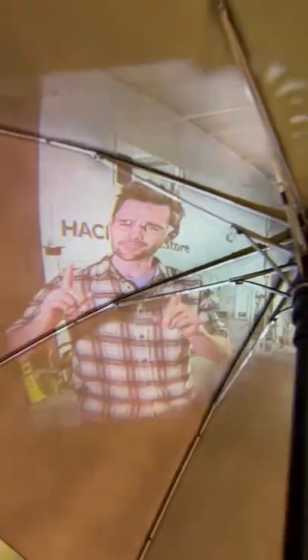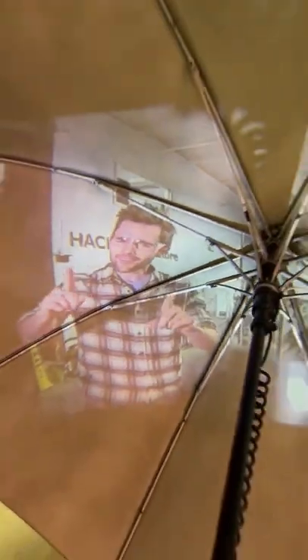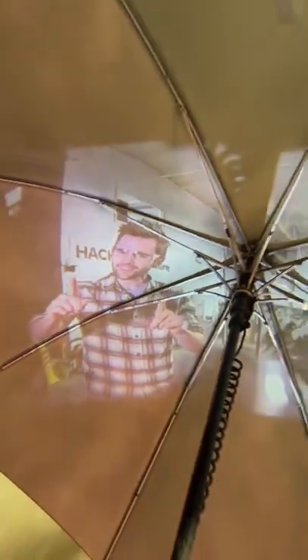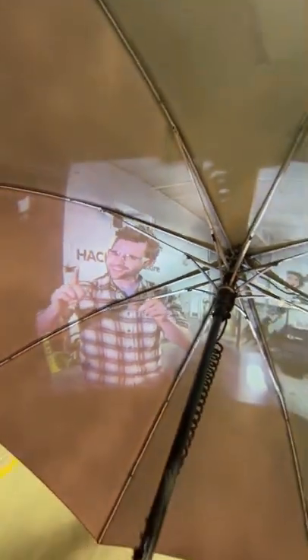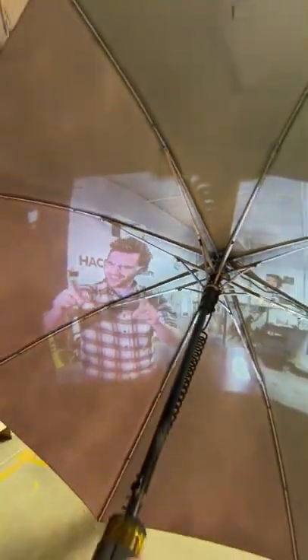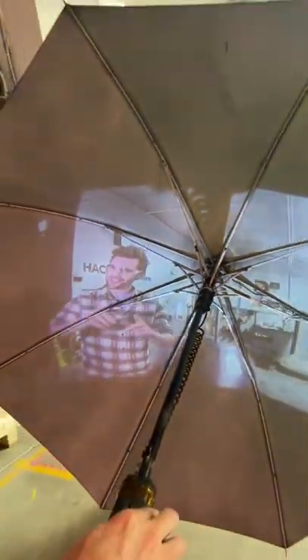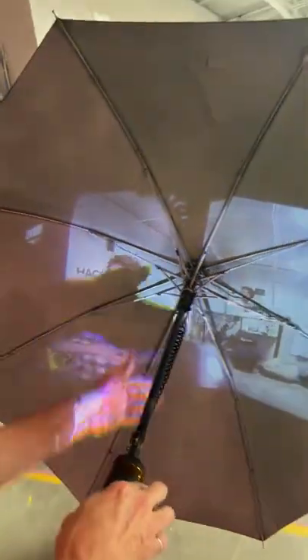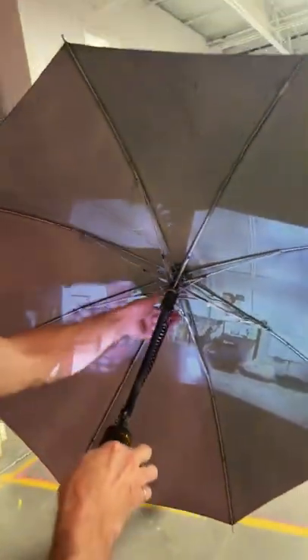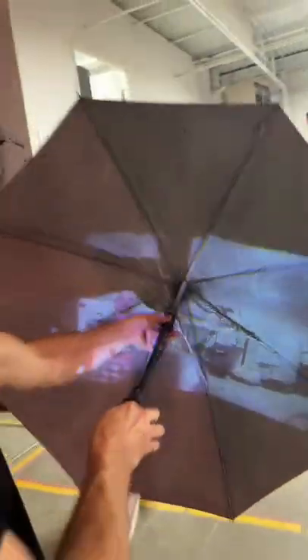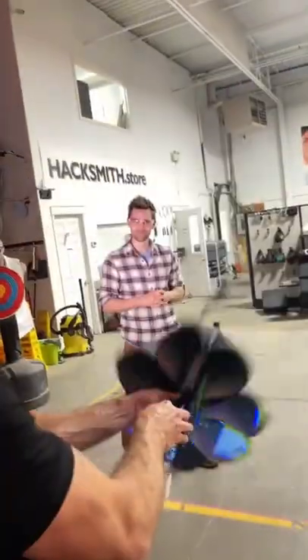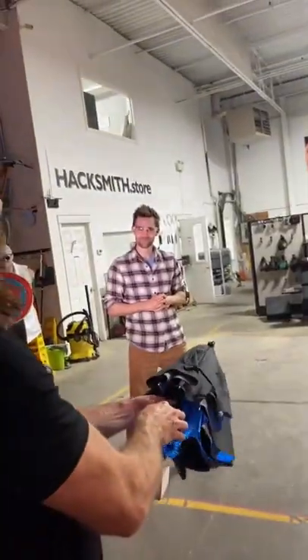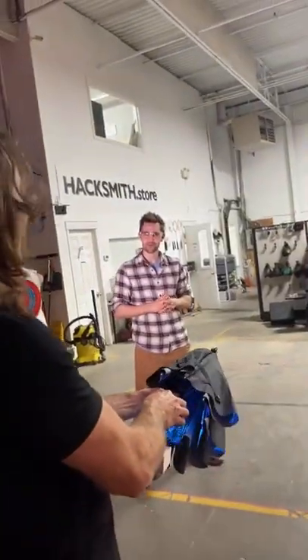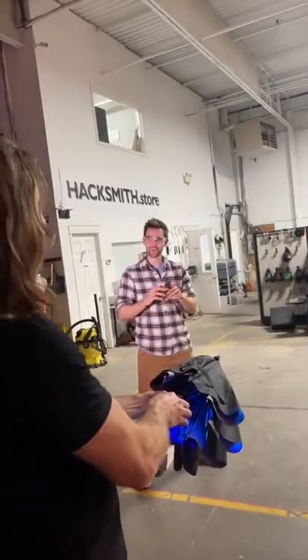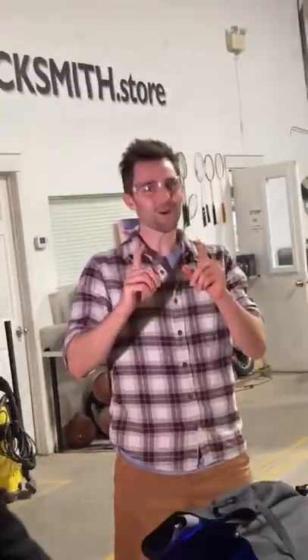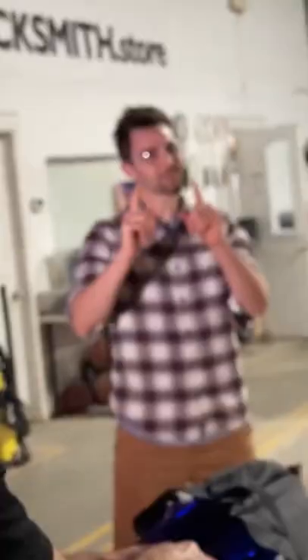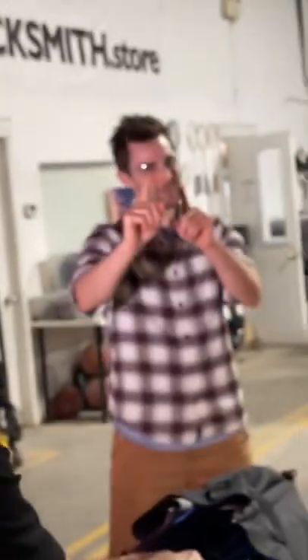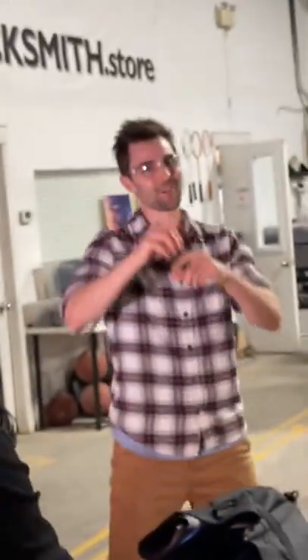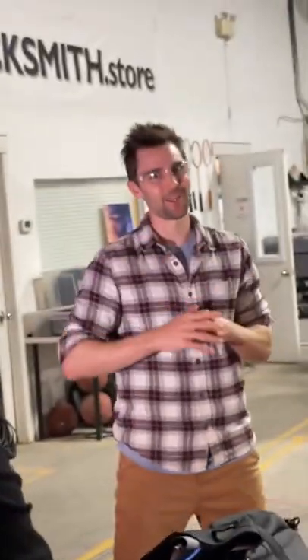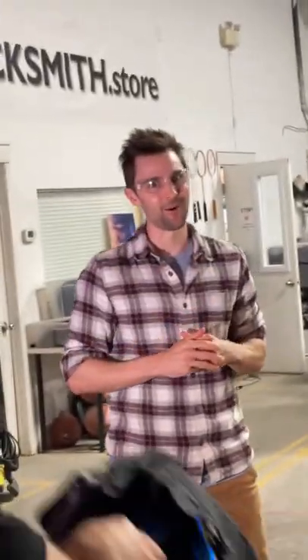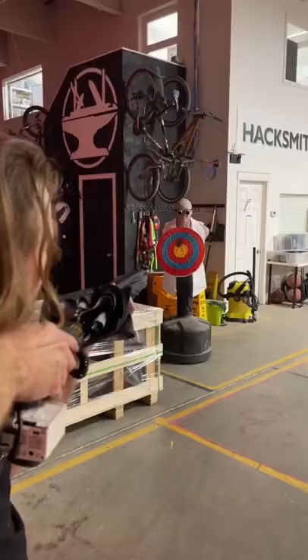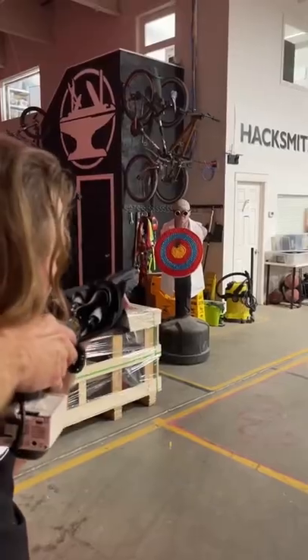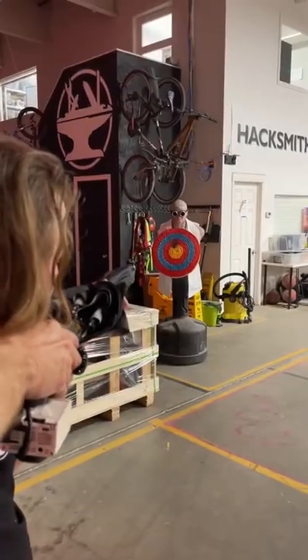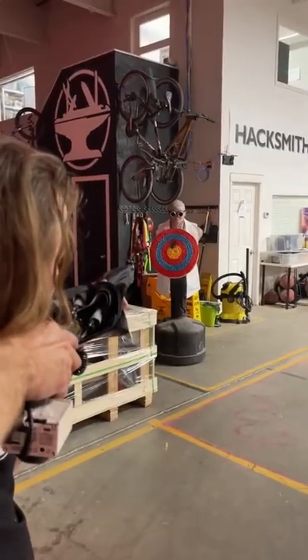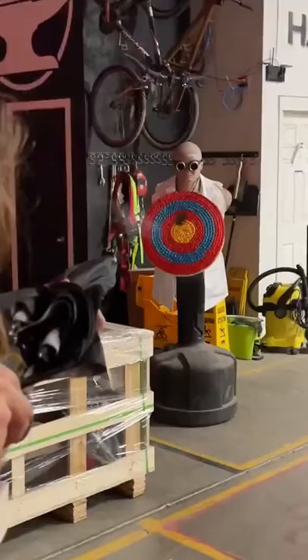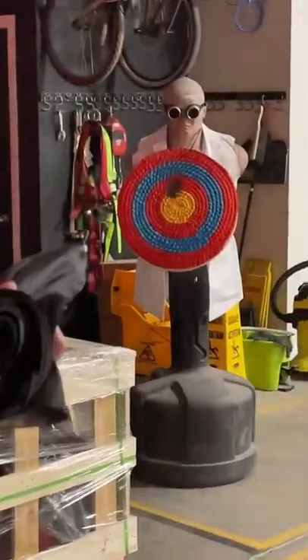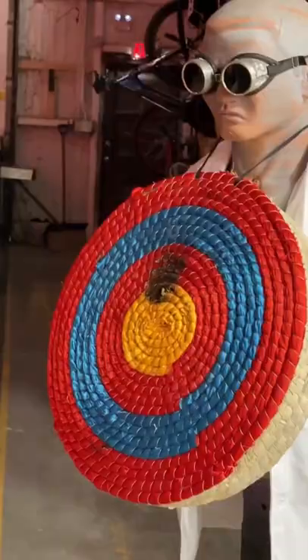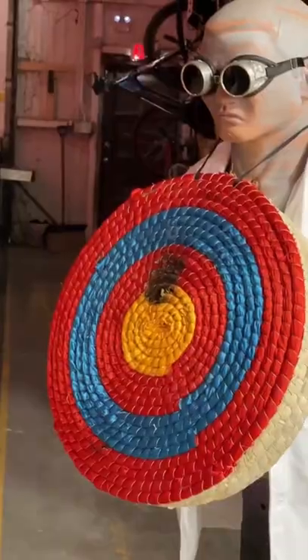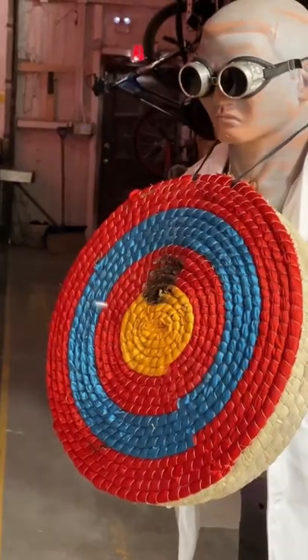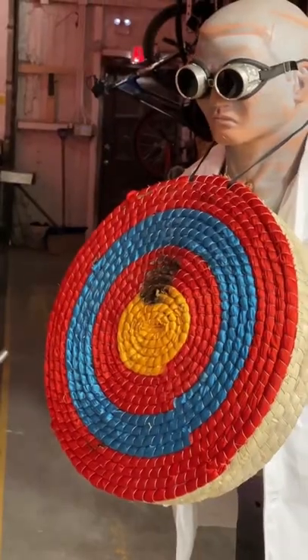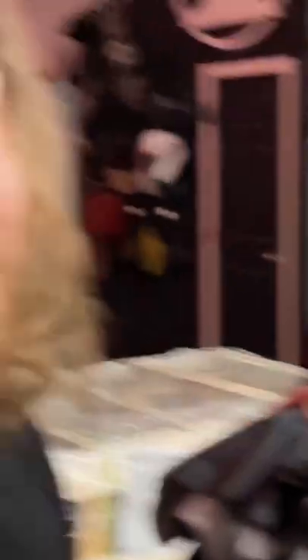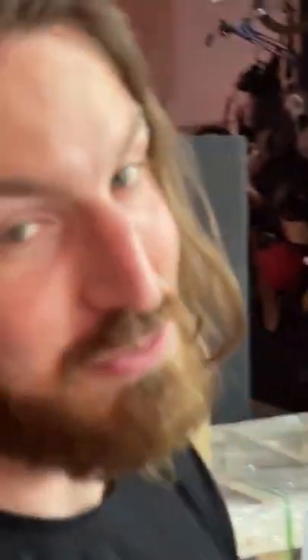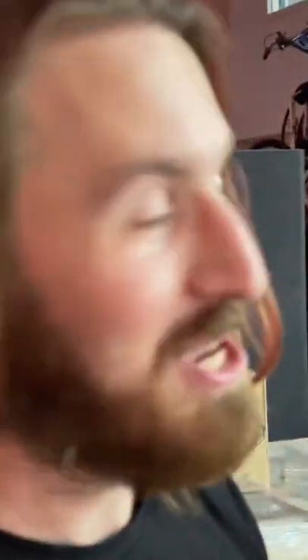This is actually an umbrella, which also does something else really cool. Fire in the hole! Bullseye.